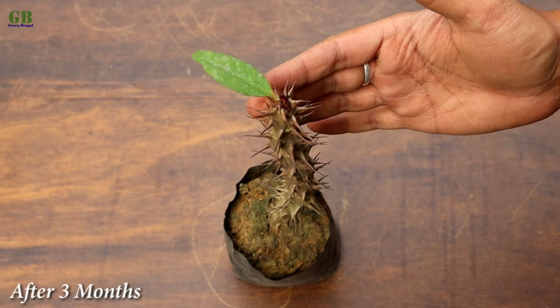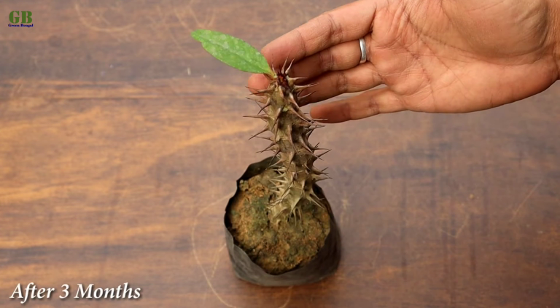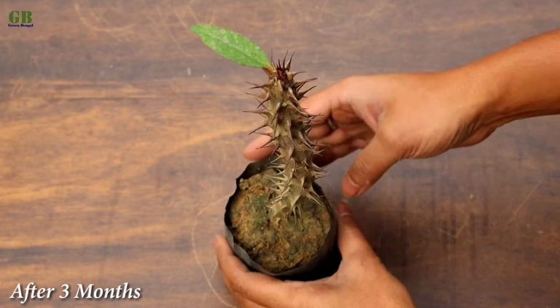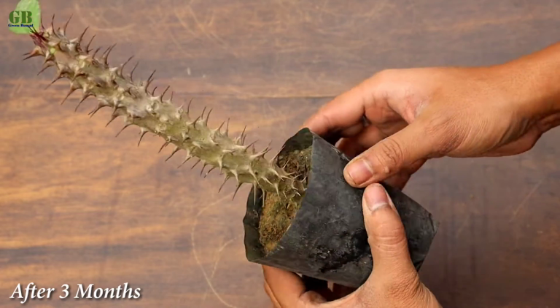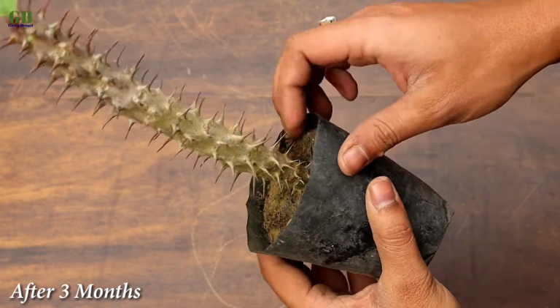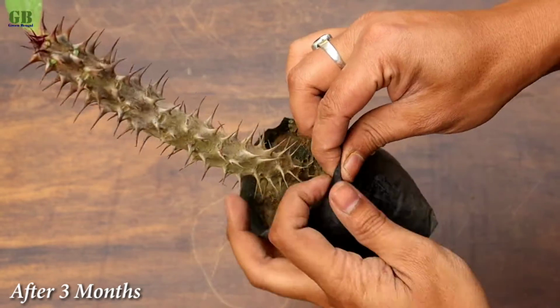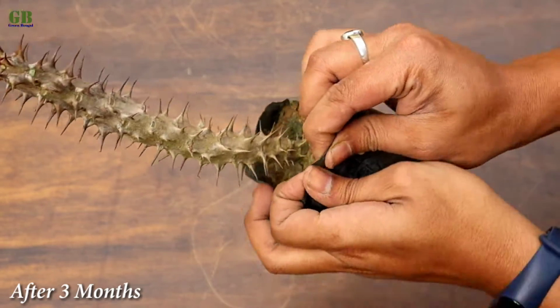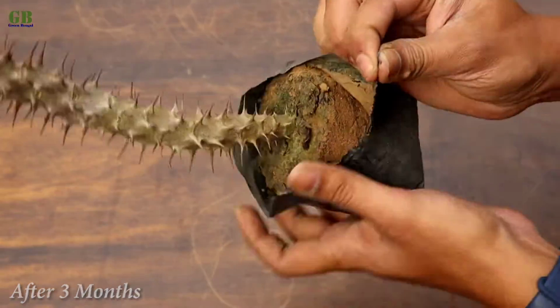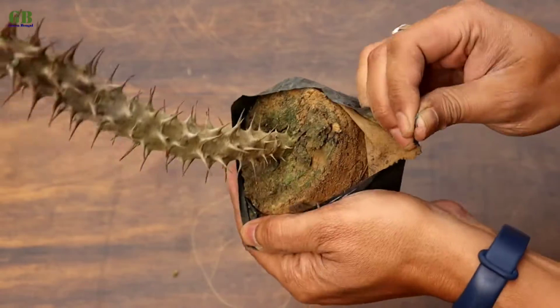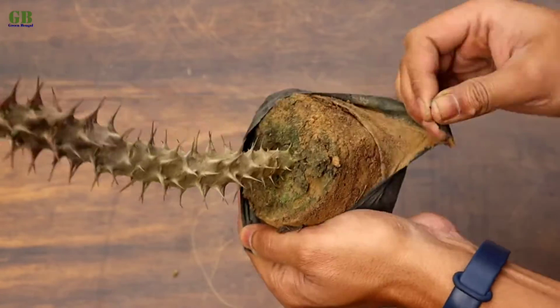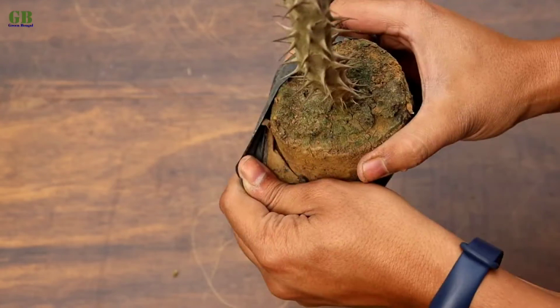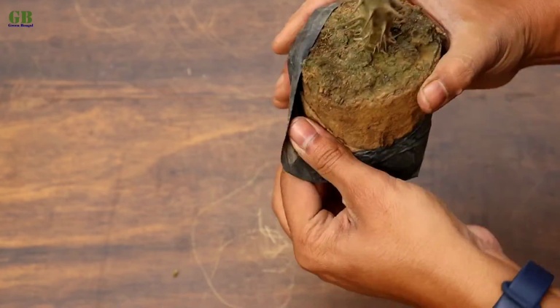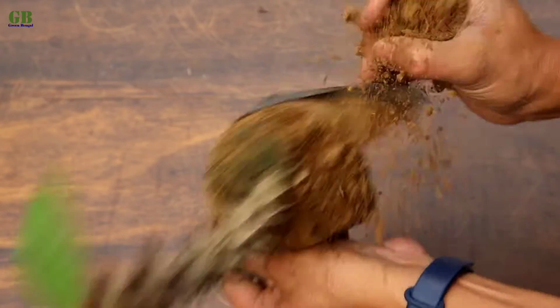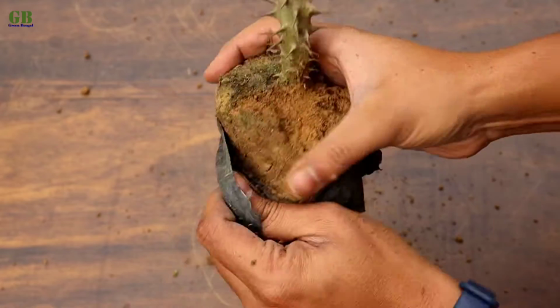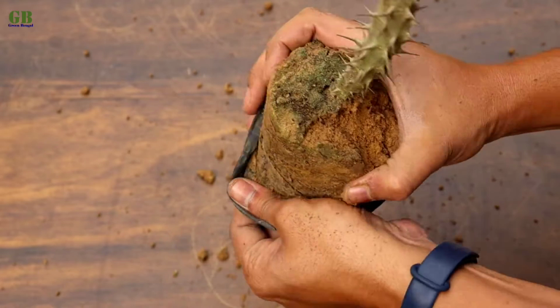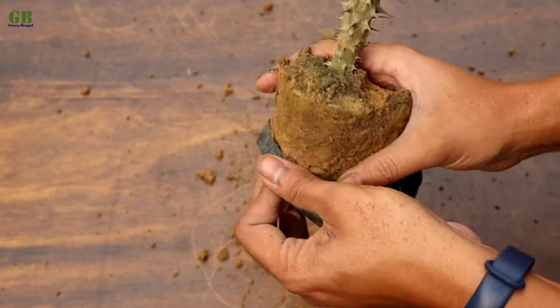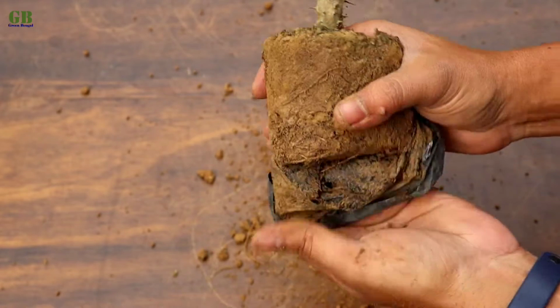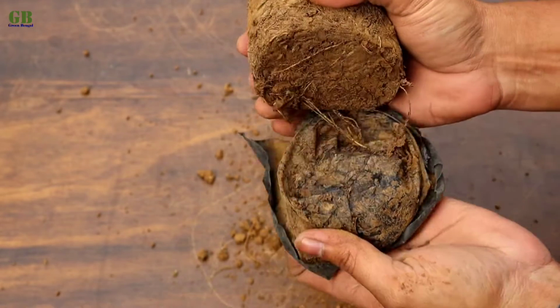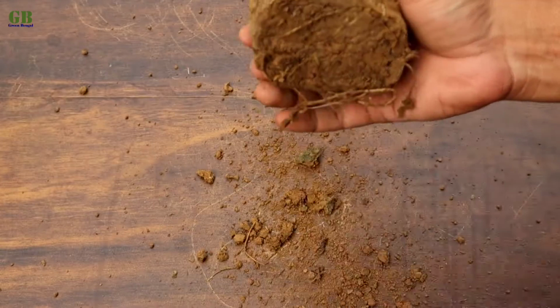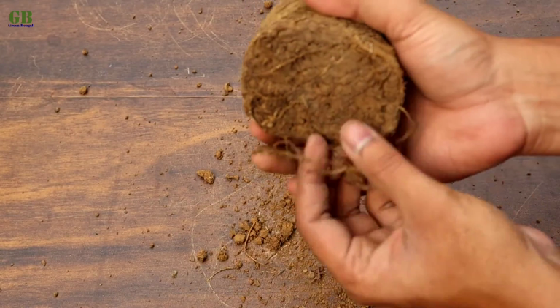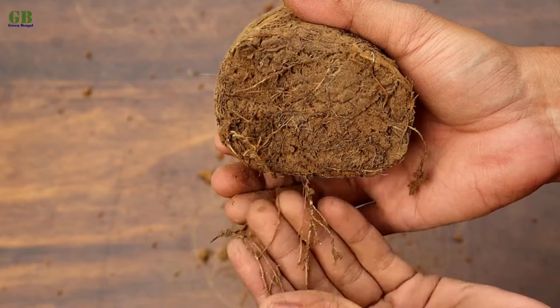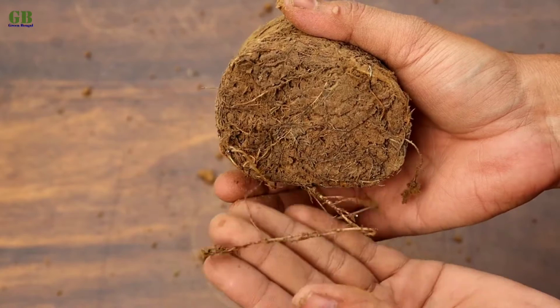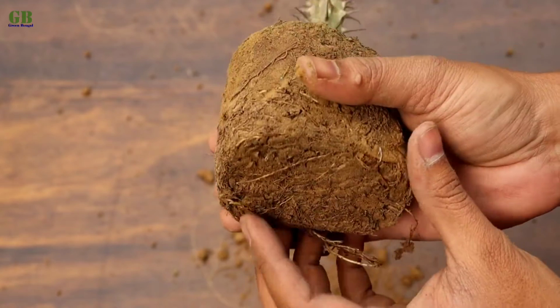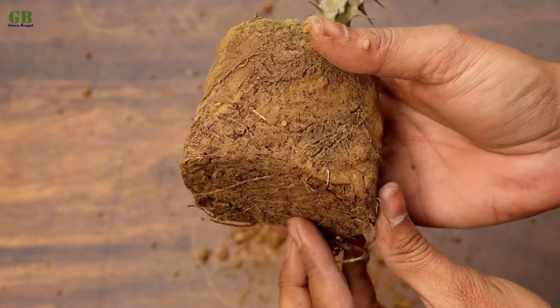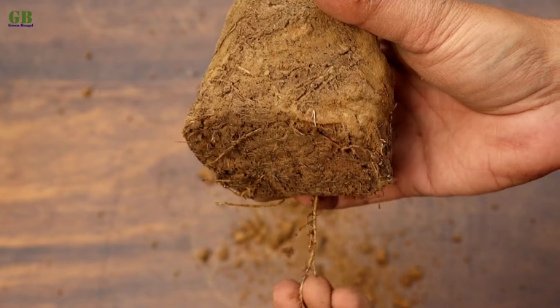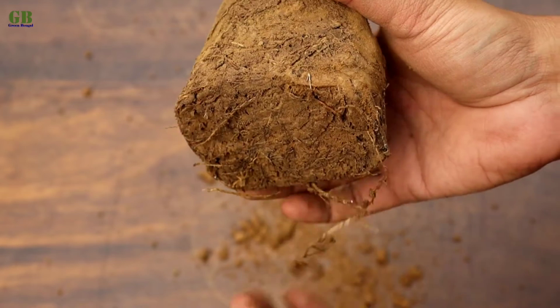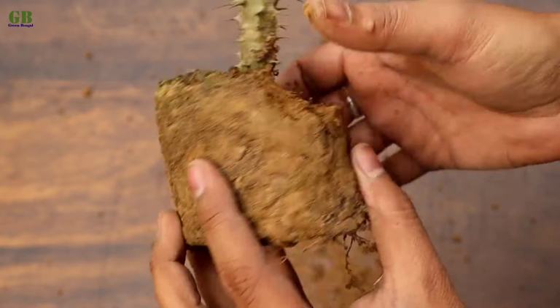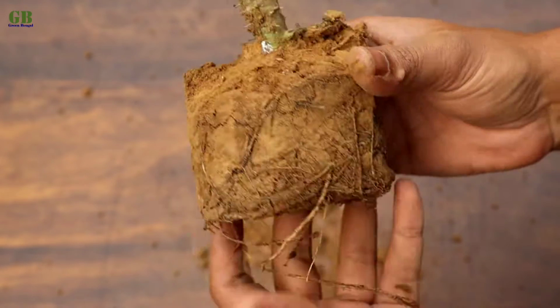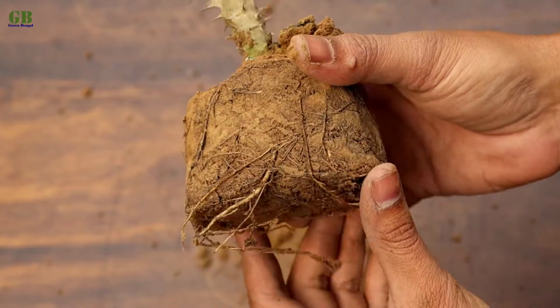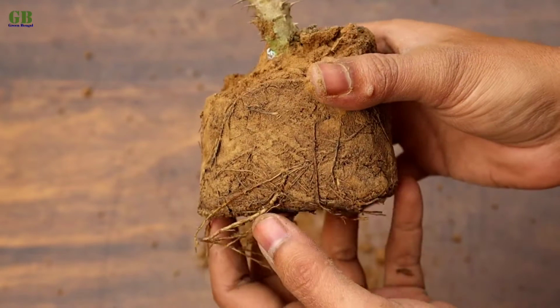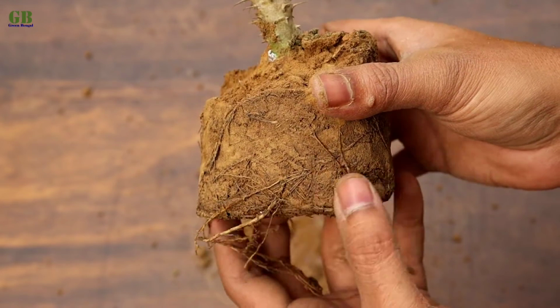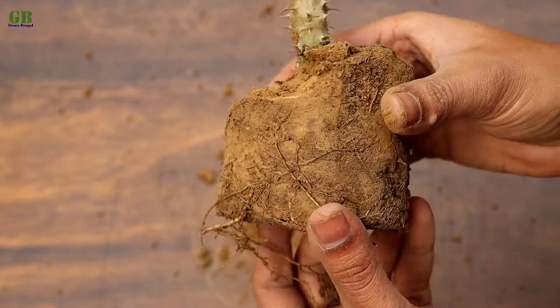After 3 months, cuttings look like this. This is my other cutting which was done 3 months ago. Look at this root development — the roots are very well developed within 3 months.